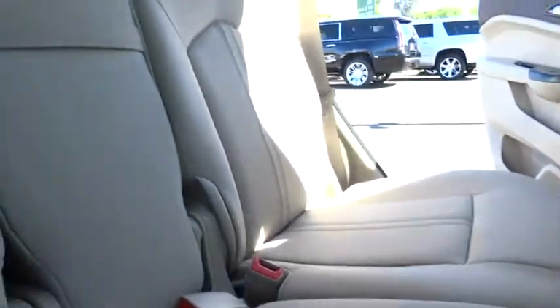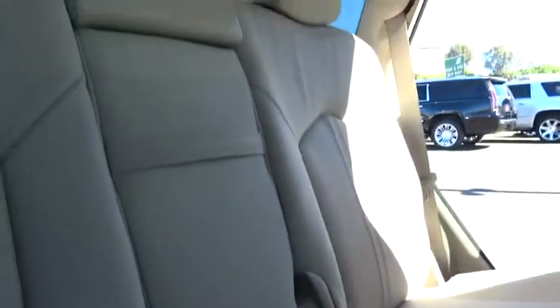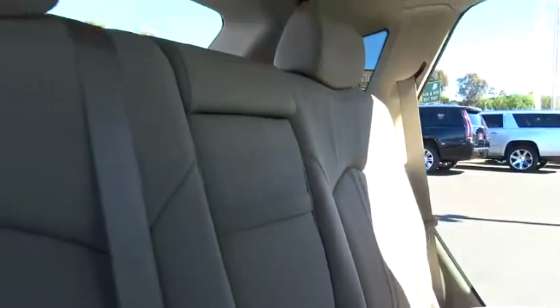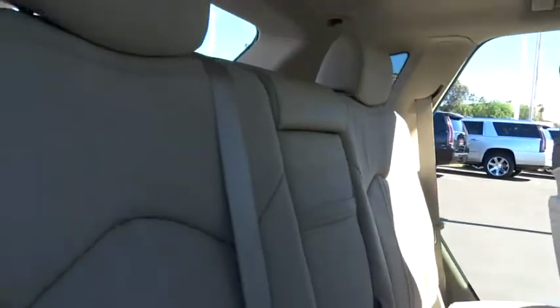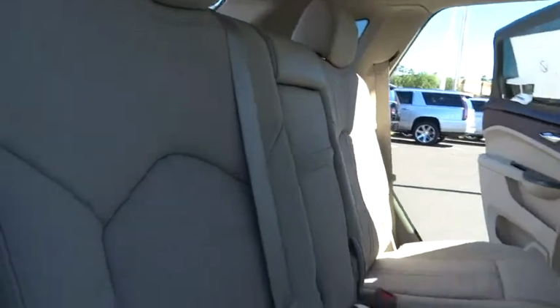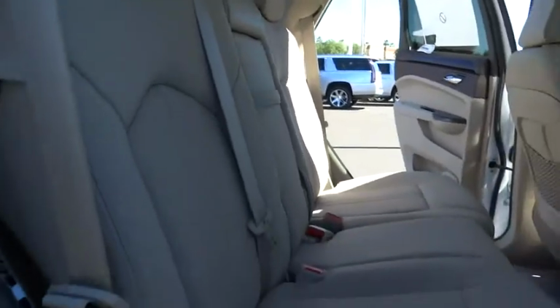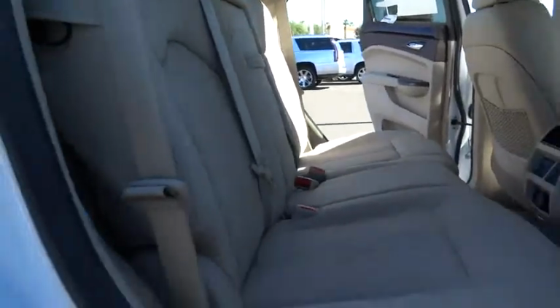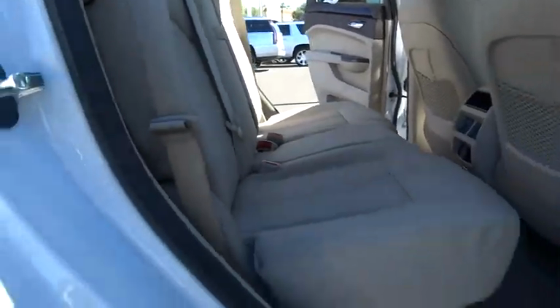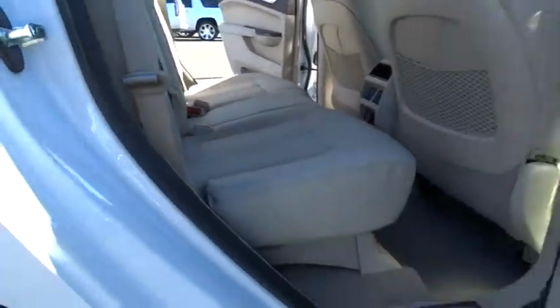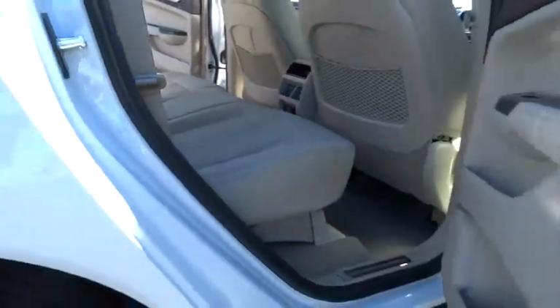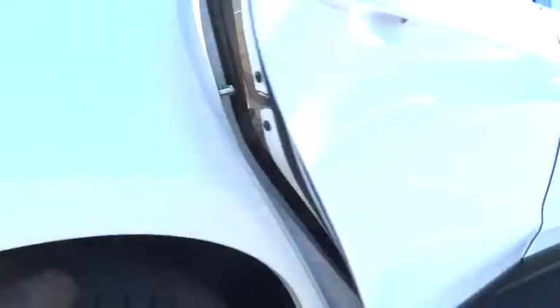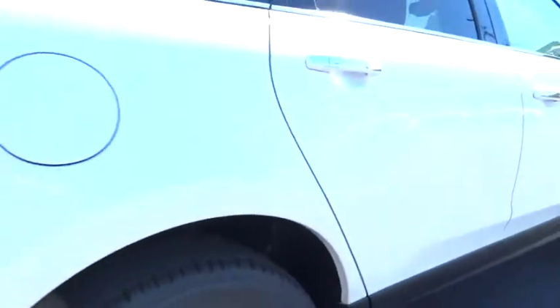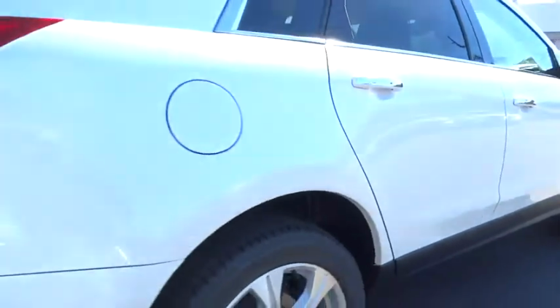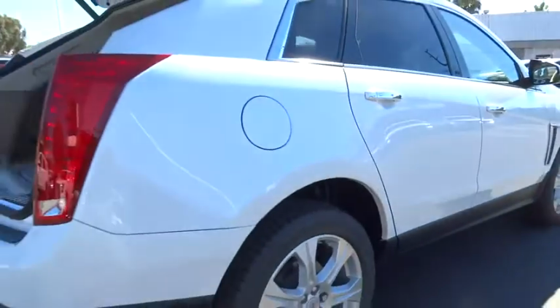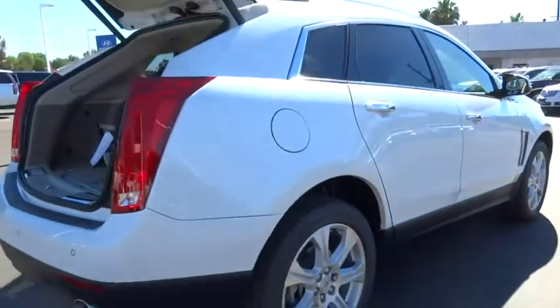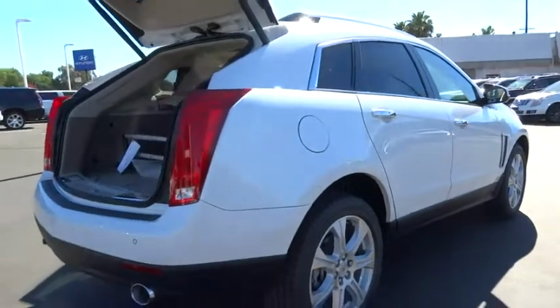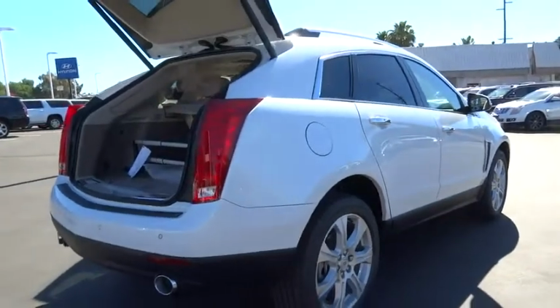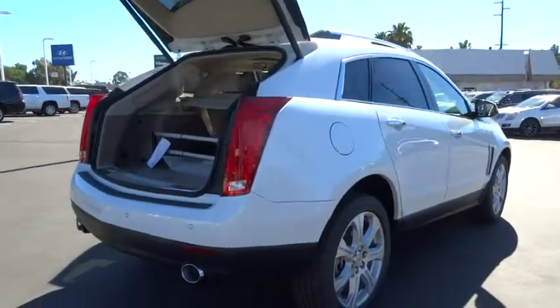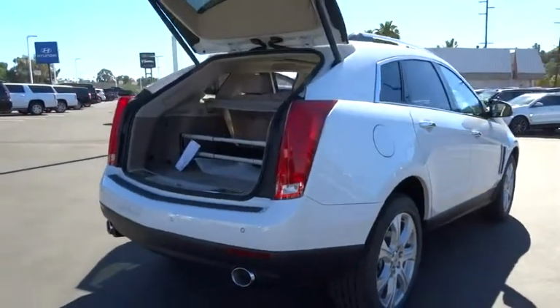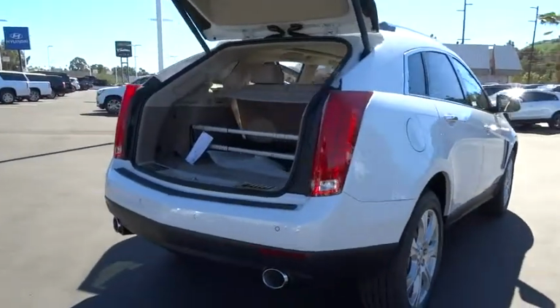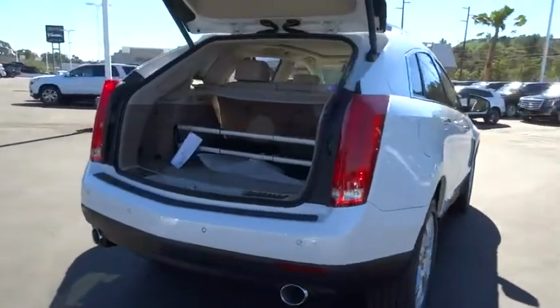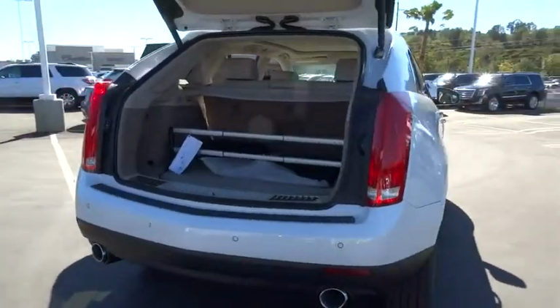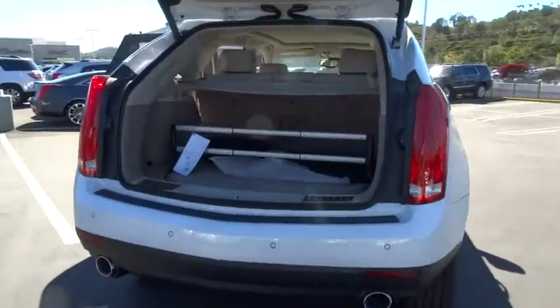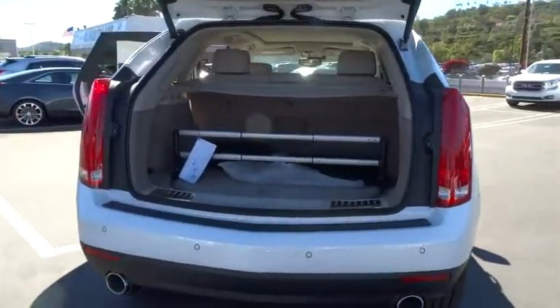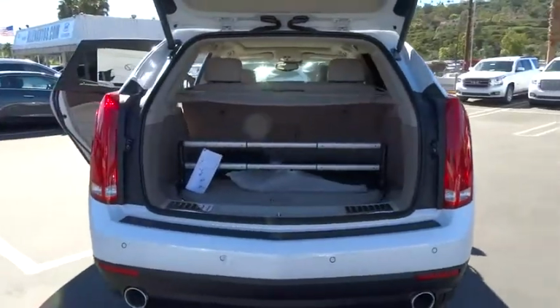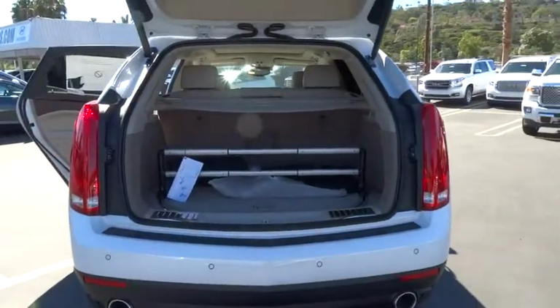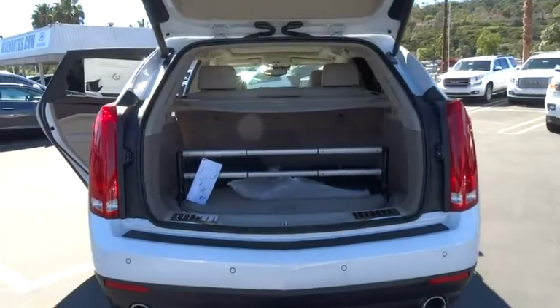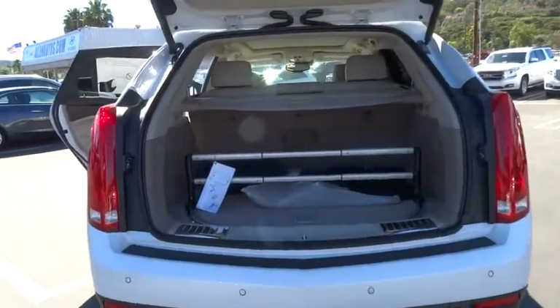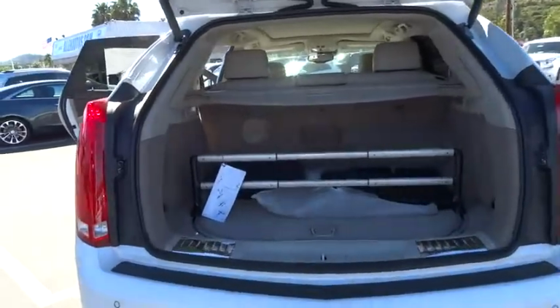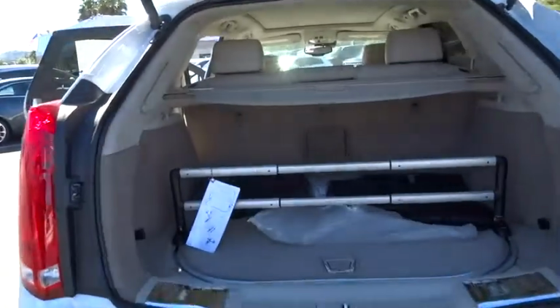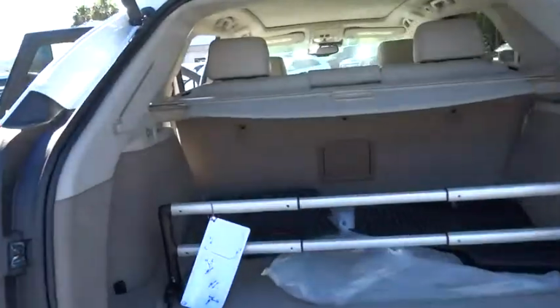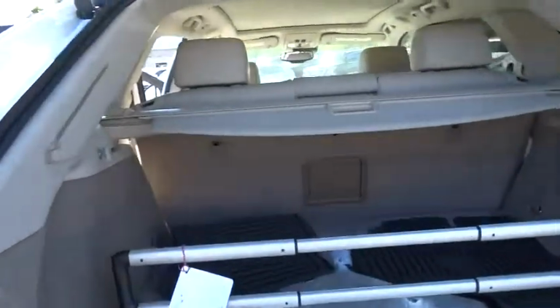Leather-wrapped steering wheel, moonroof, Bluetooth, driver airbag, power steering, adjustable steering wheel, aluminum wheel, keyless start, cruise control, four-wheel disc brakes, floor mats.